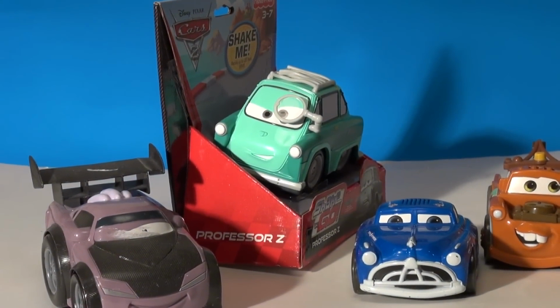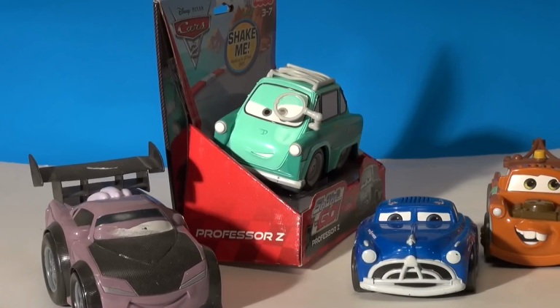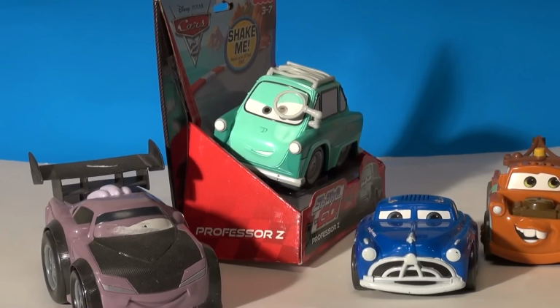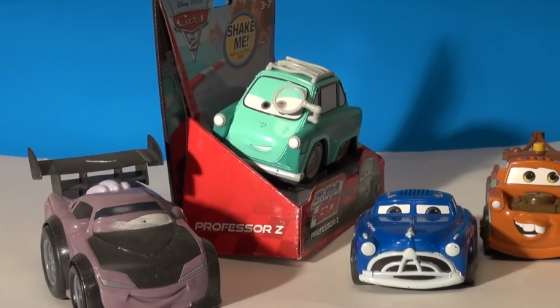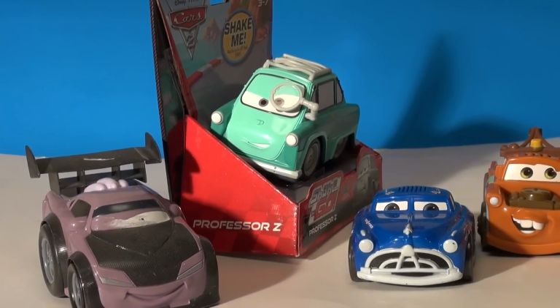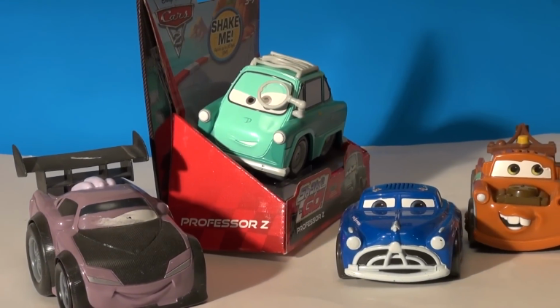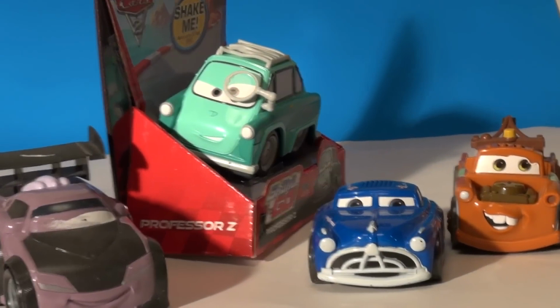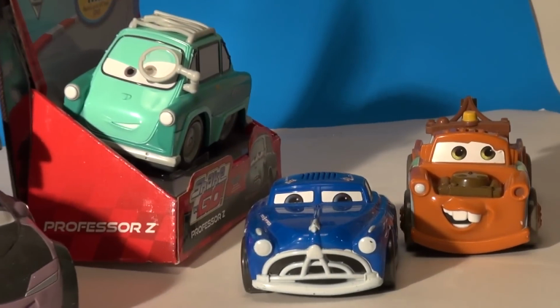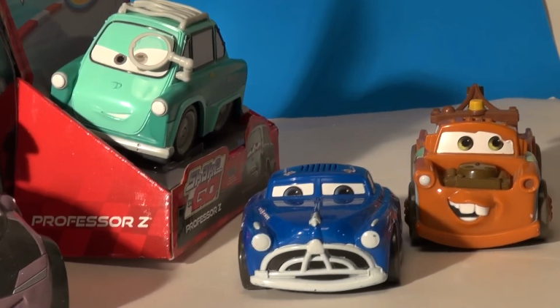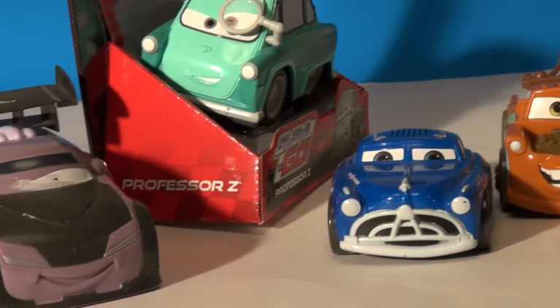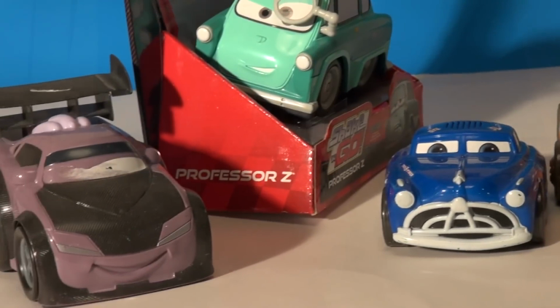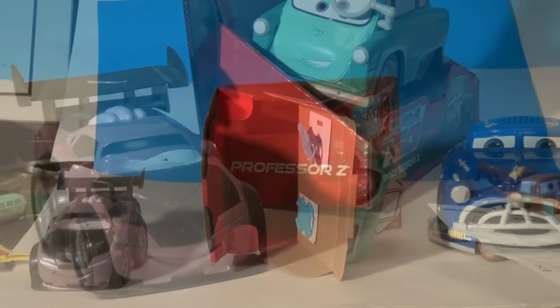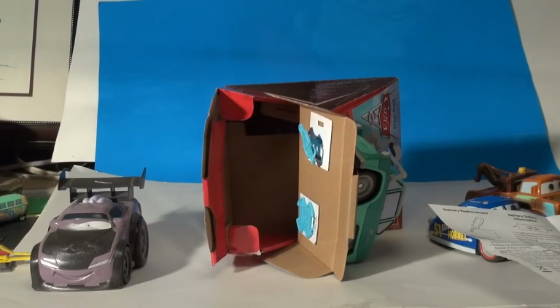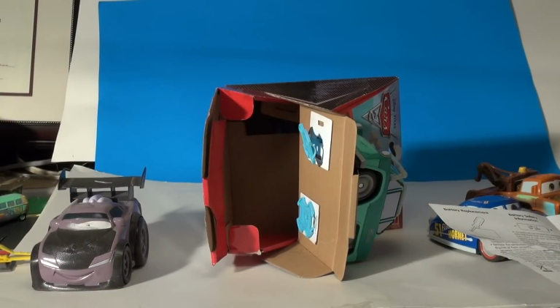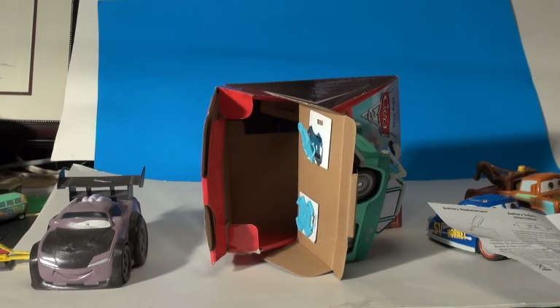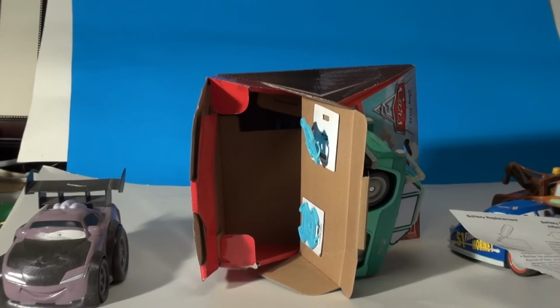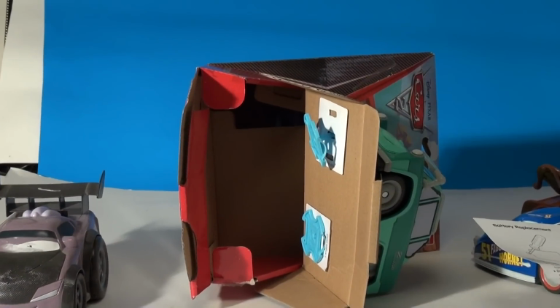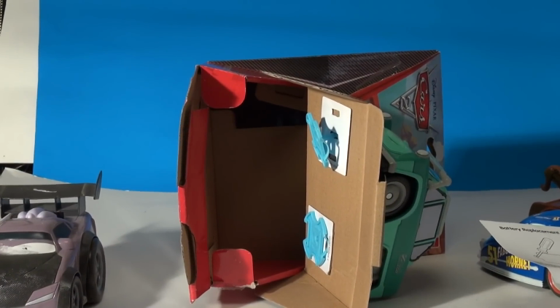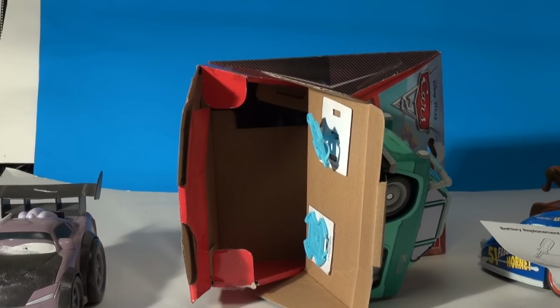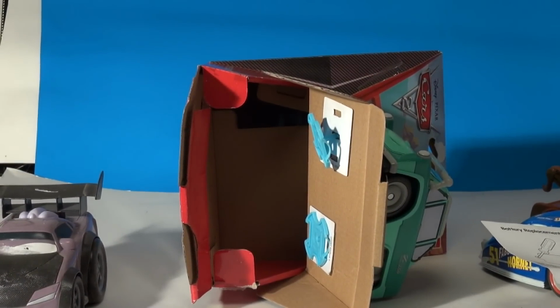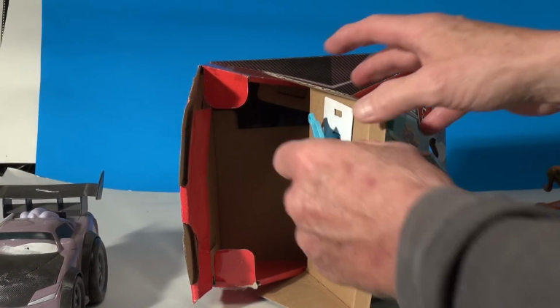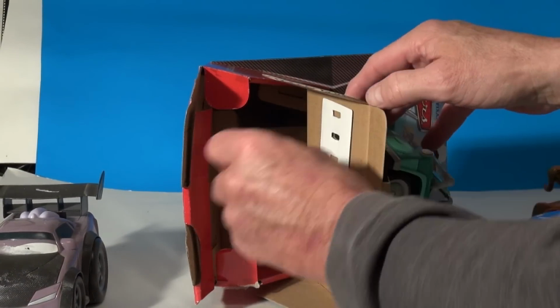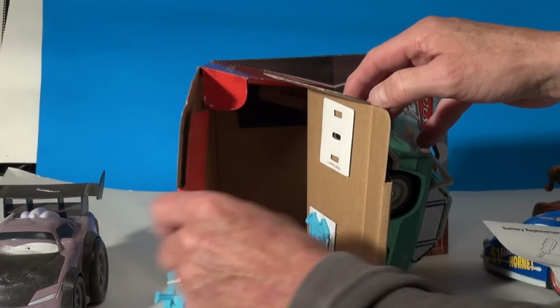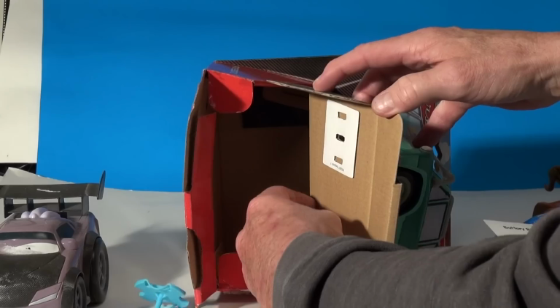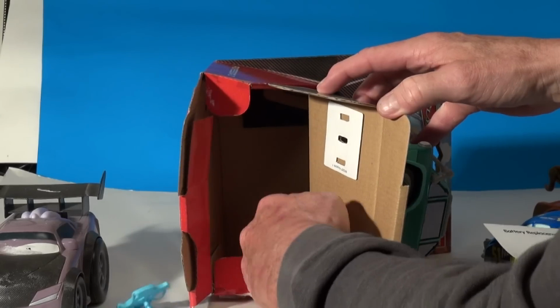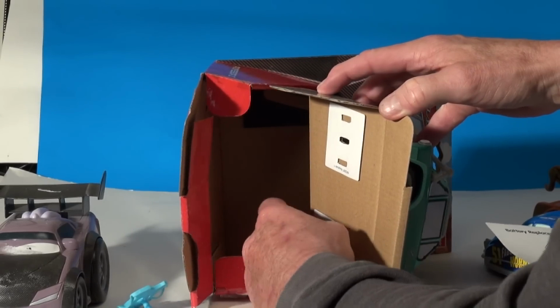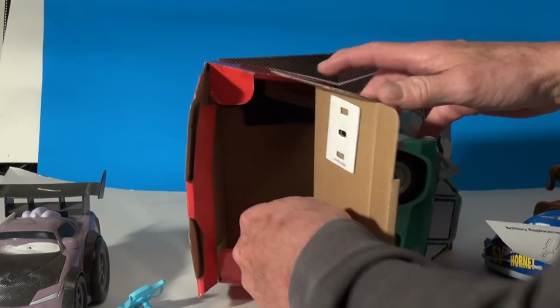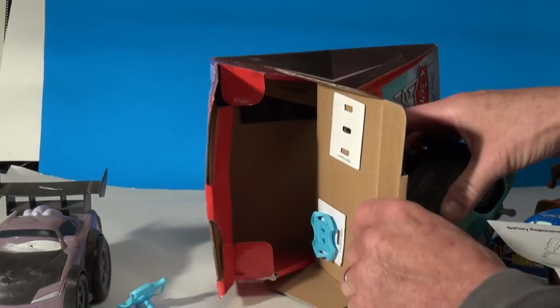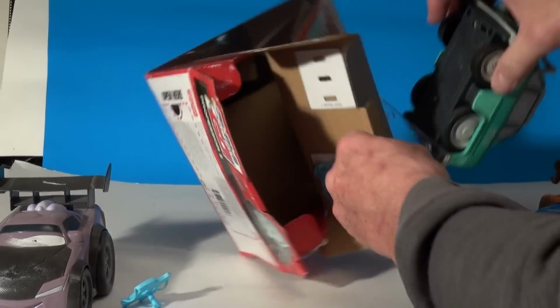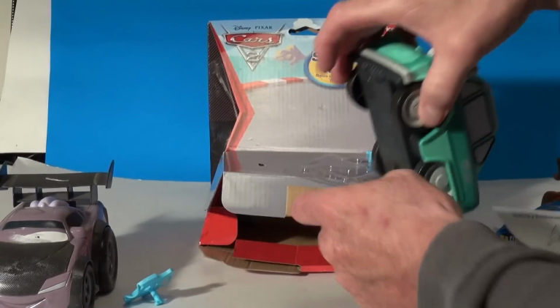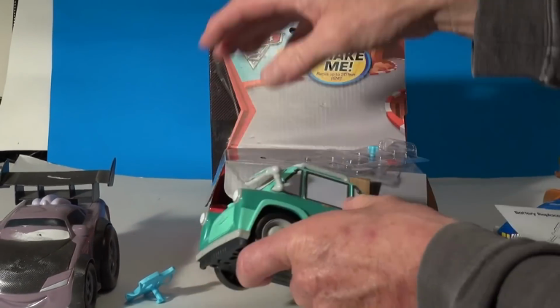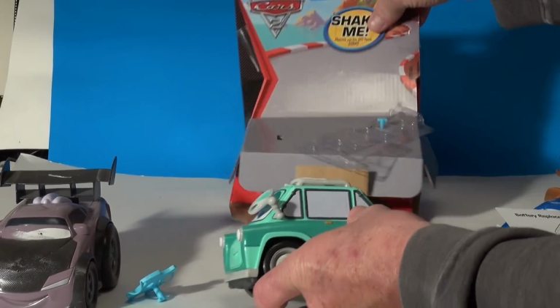We have Mater, Doc, and Boost. So we'll give this a shot. The packaging of these cars is really neat — you just open it at the bottom and turn the blue things and it pops. There's Professor Z.